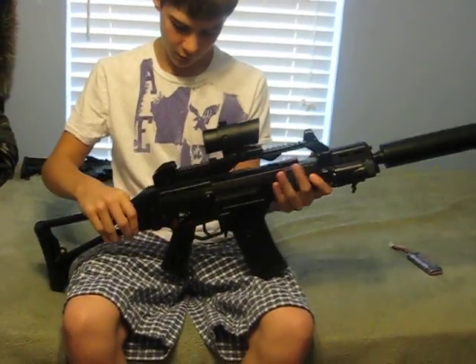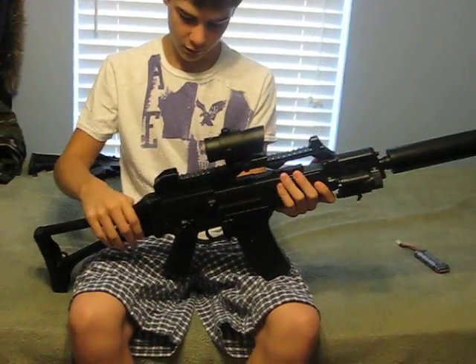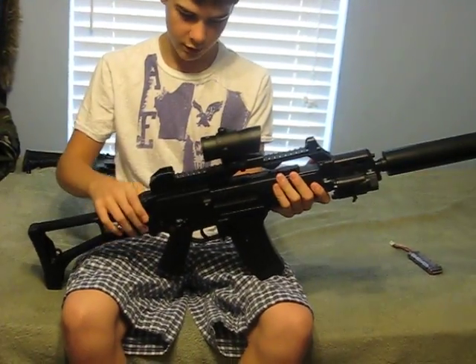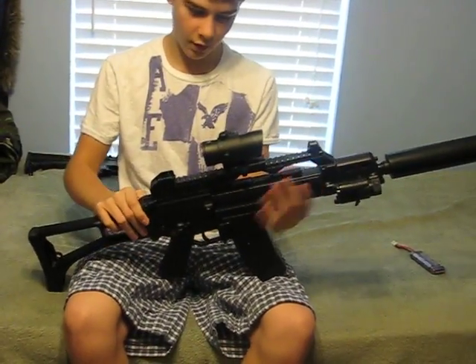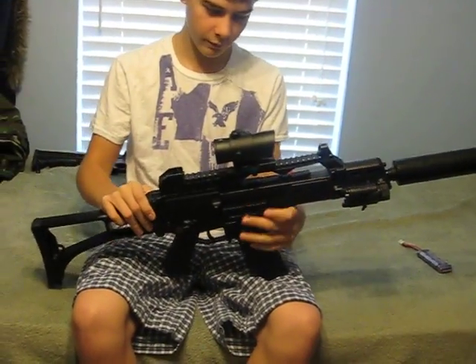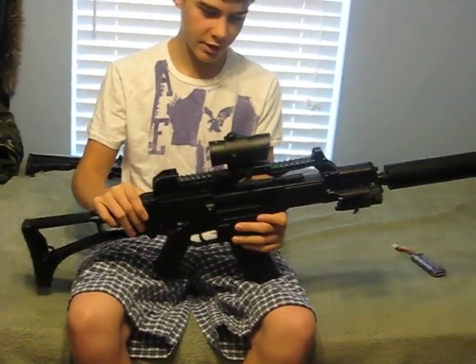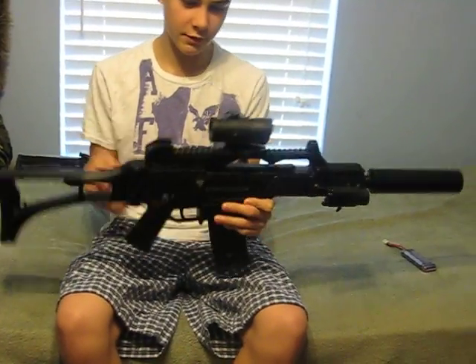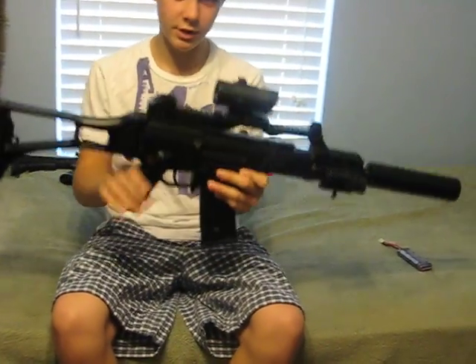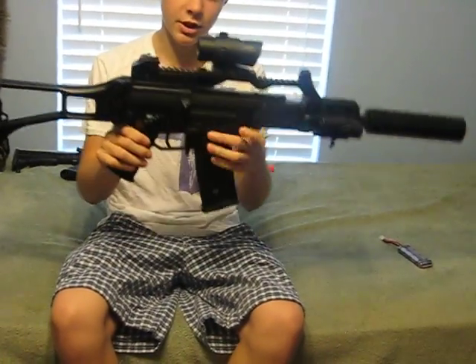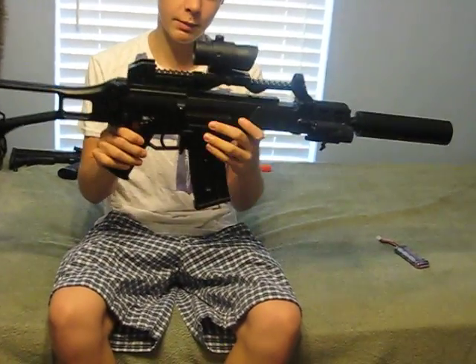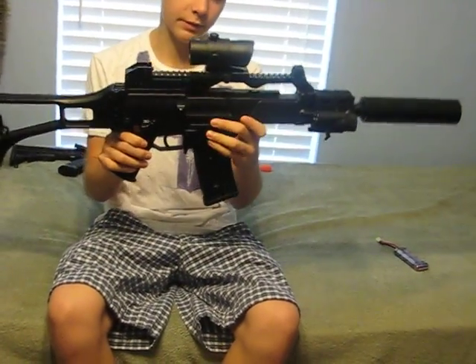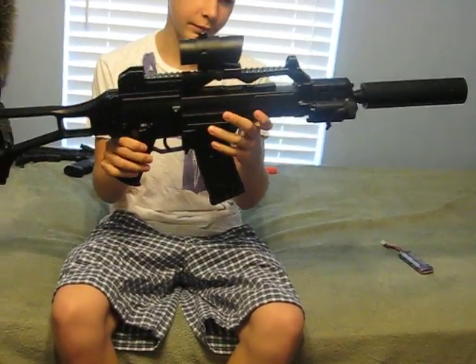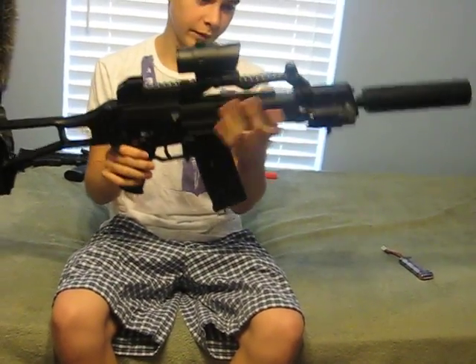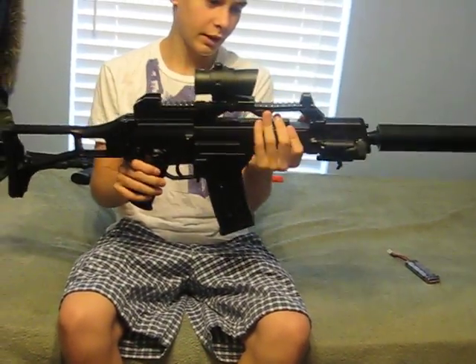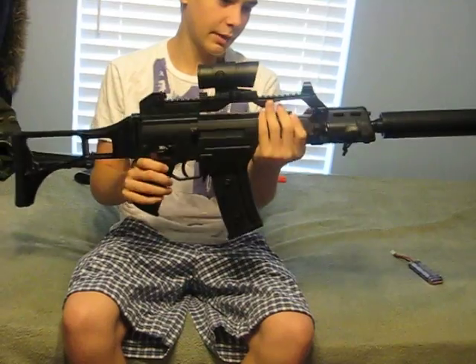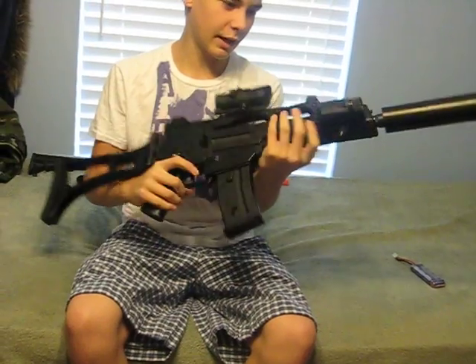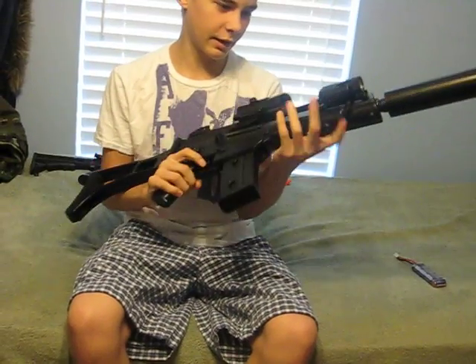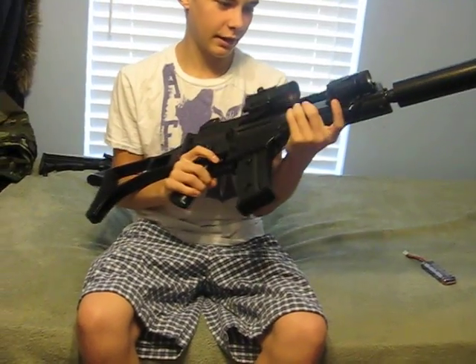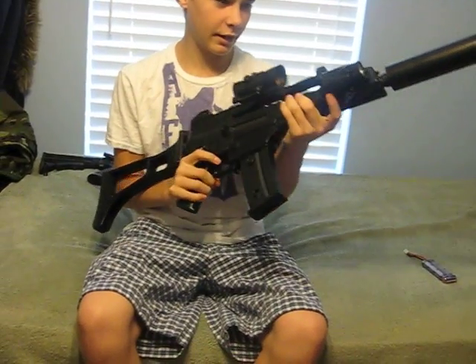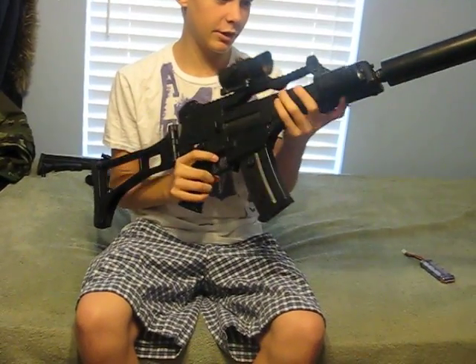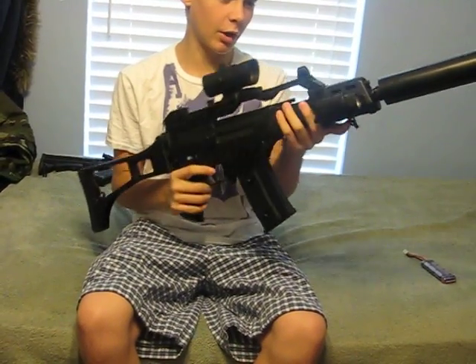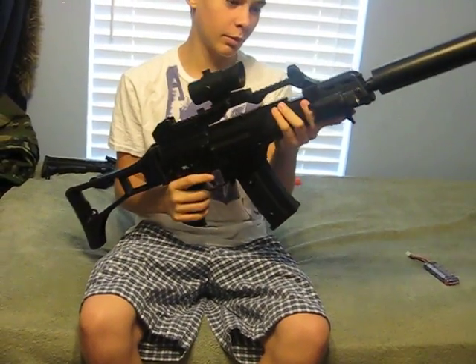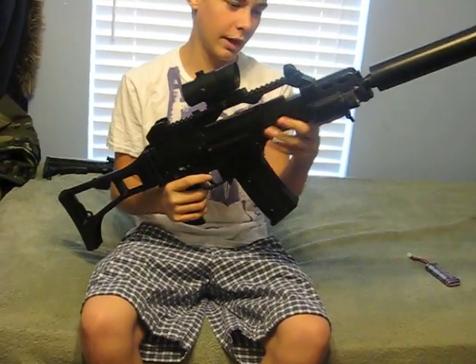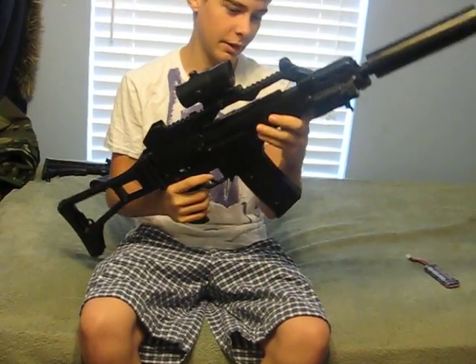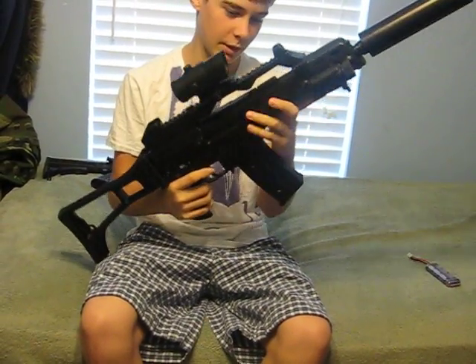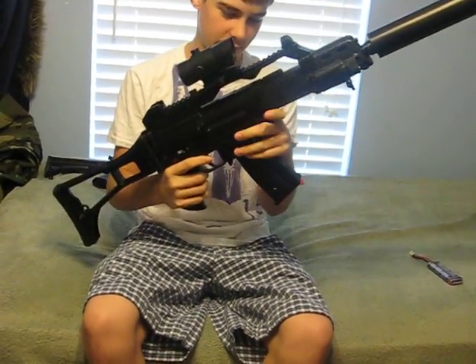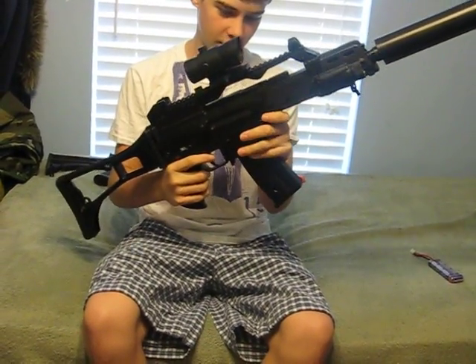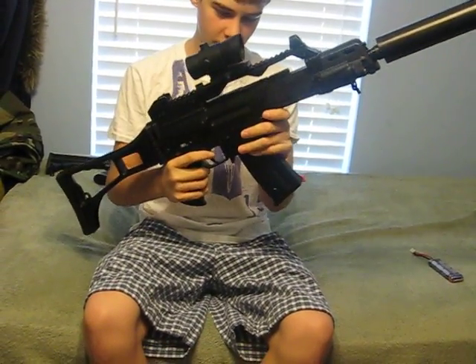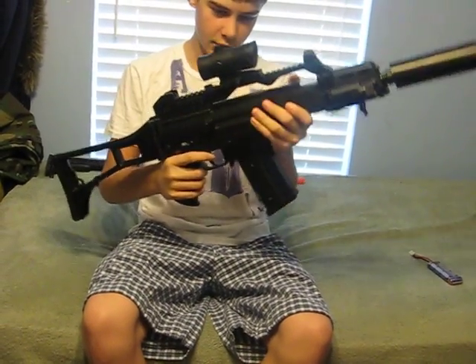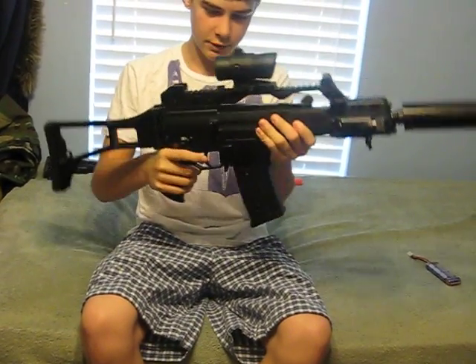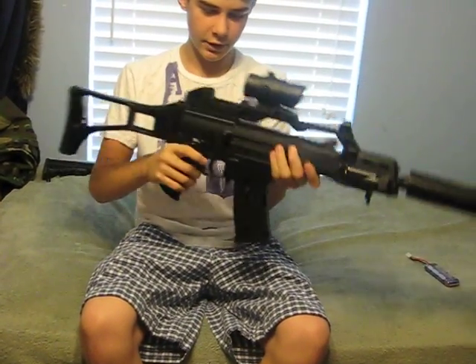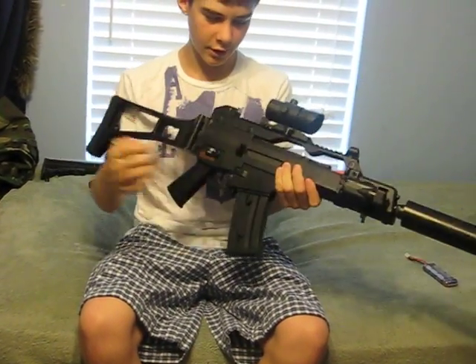First of all, this is a very sturdy weapon. It's made out of either palm or ABS plastic. It's very sturdy.